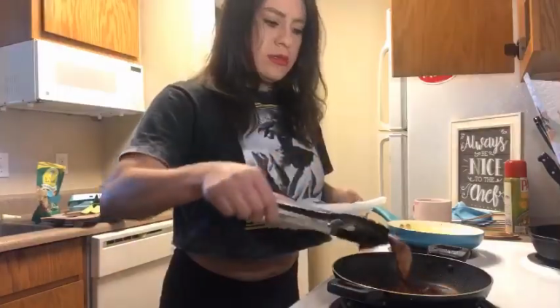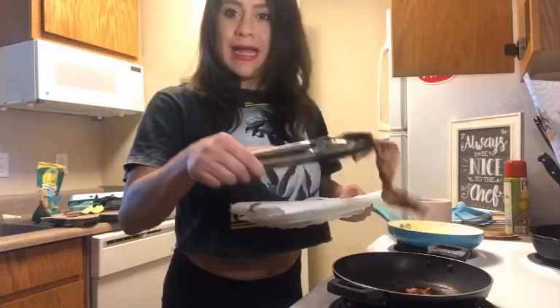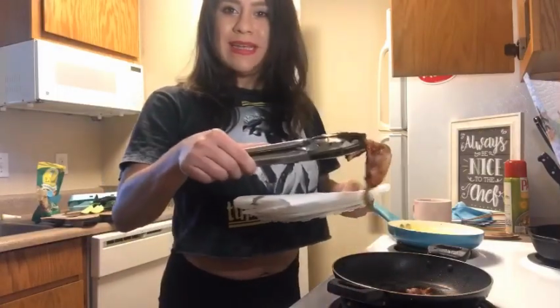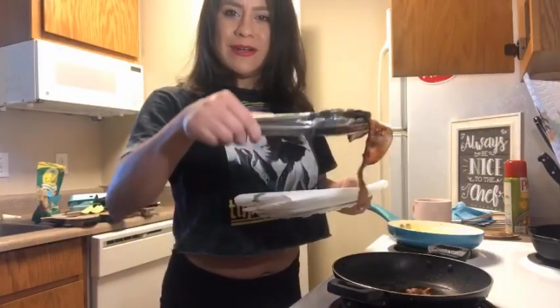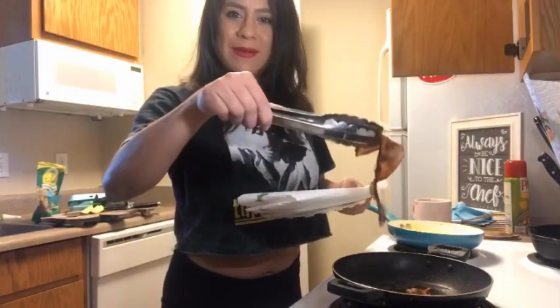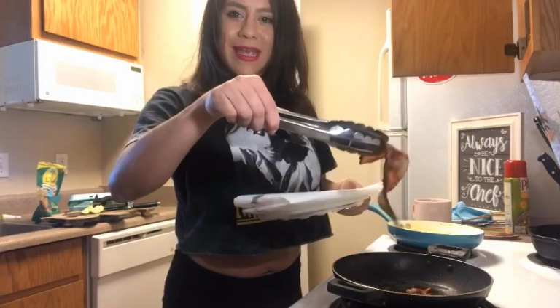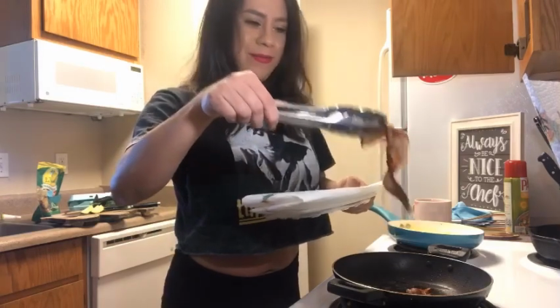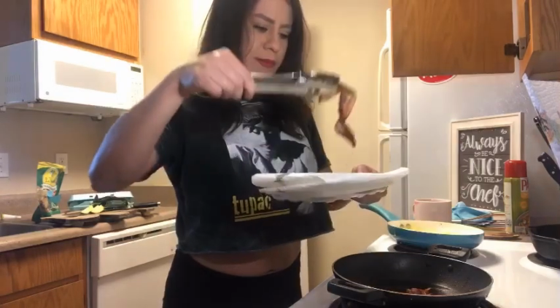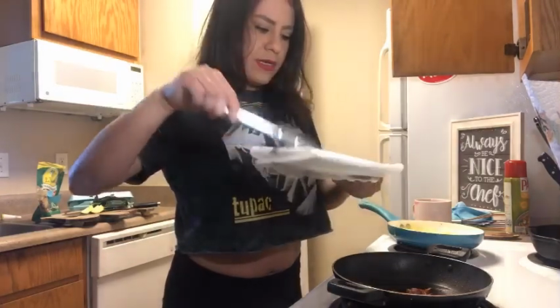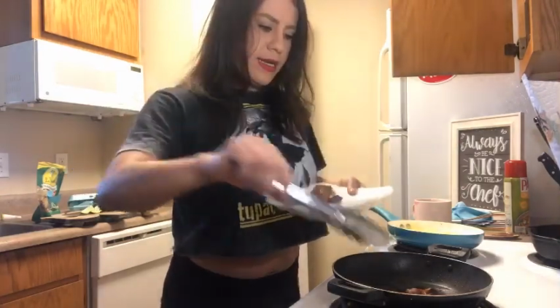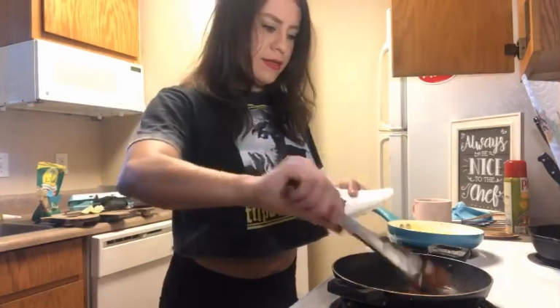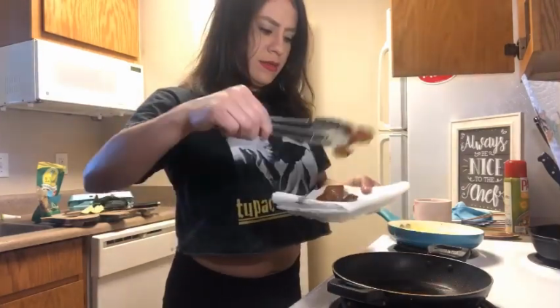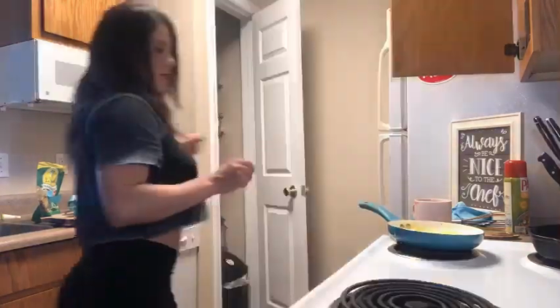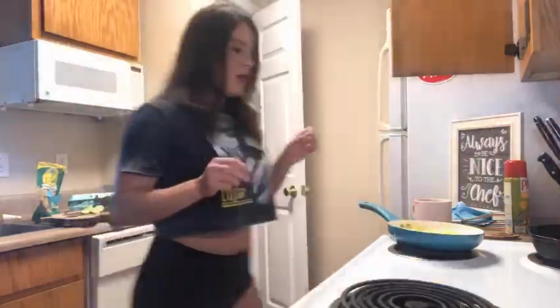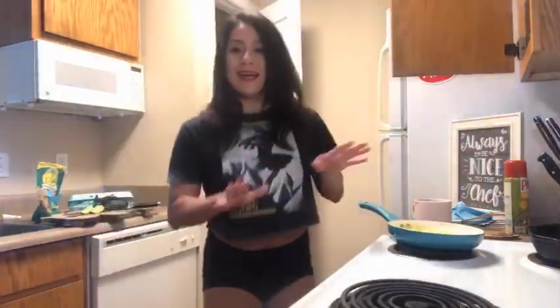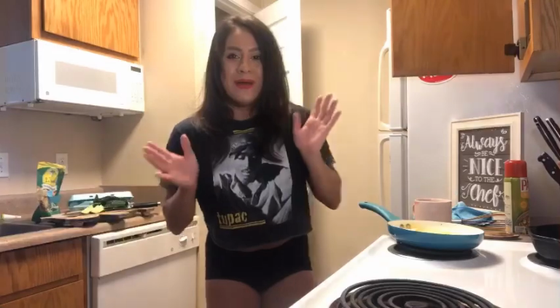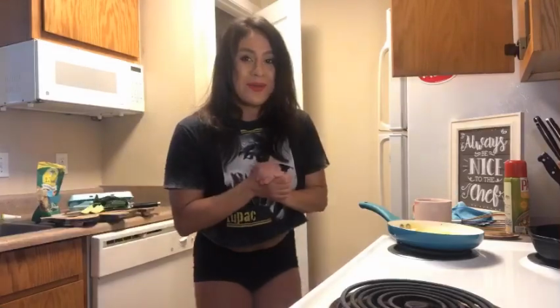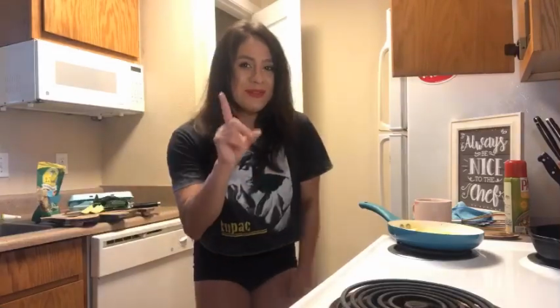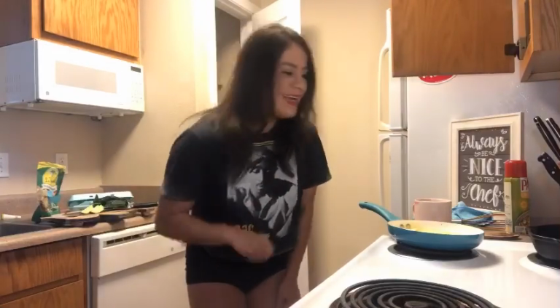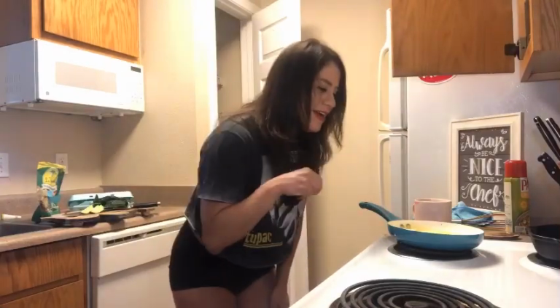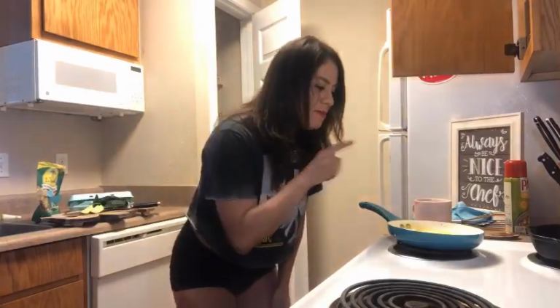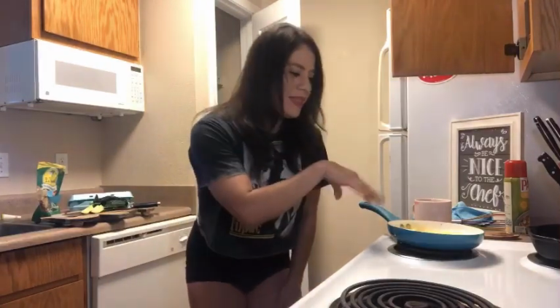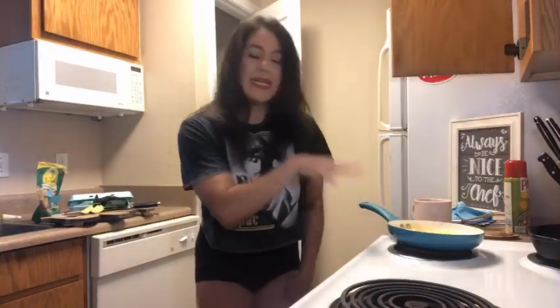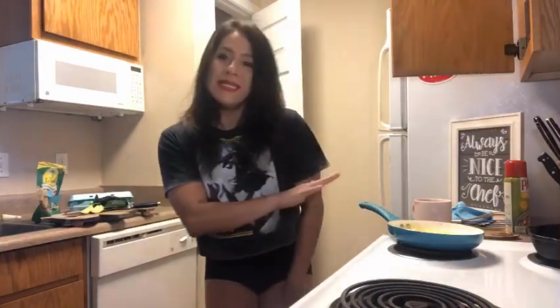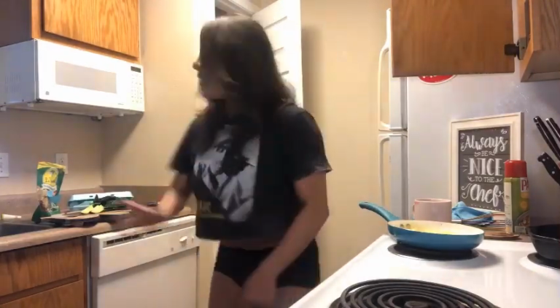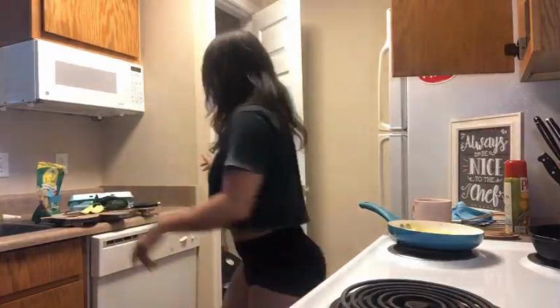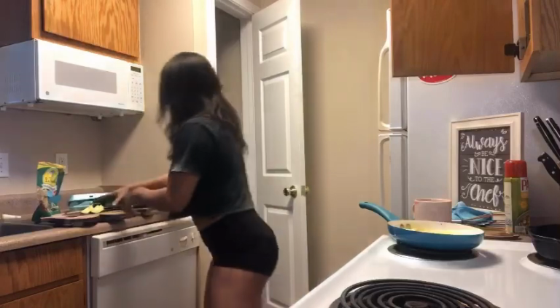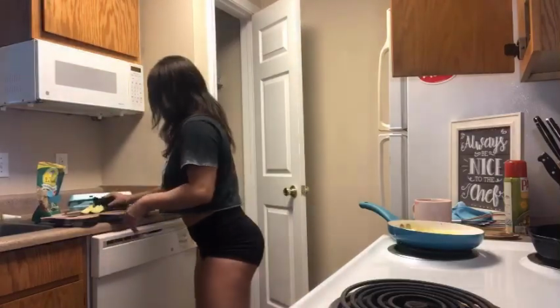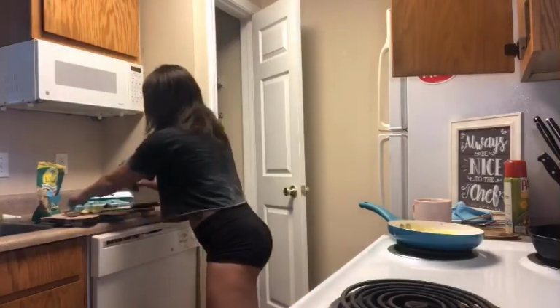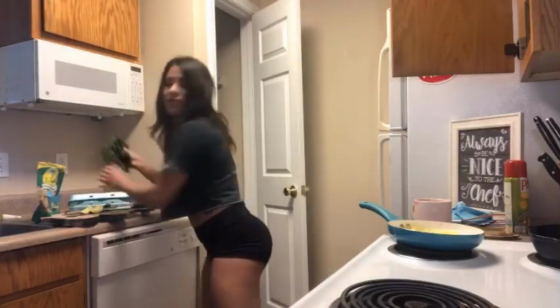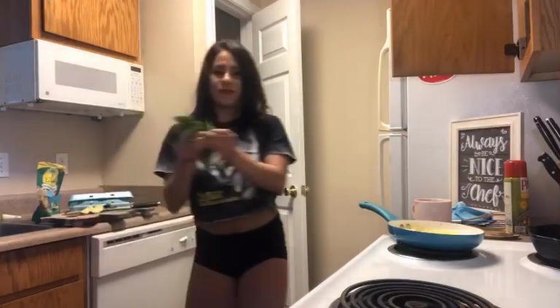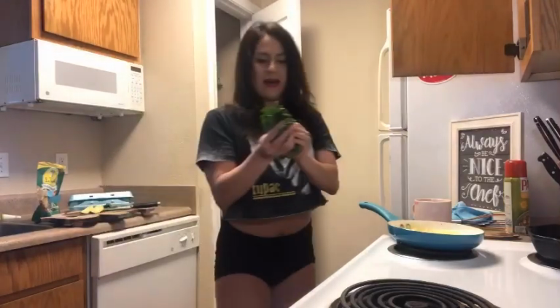Yeah guys, my bacon is pretty crispy. I'm going to leave that here. I almost forgot — while this is cooking on one side, I'm actually going to throw in some of the spinach that I had just rinsed off.